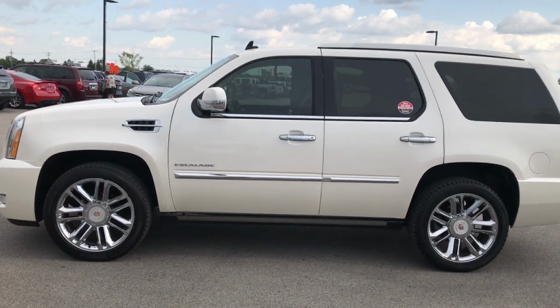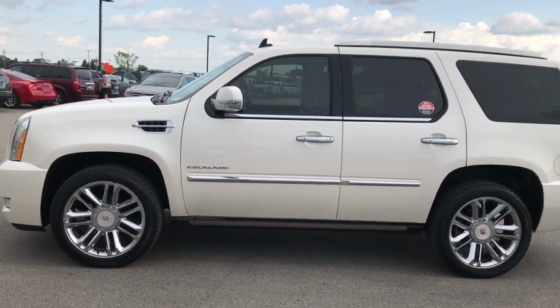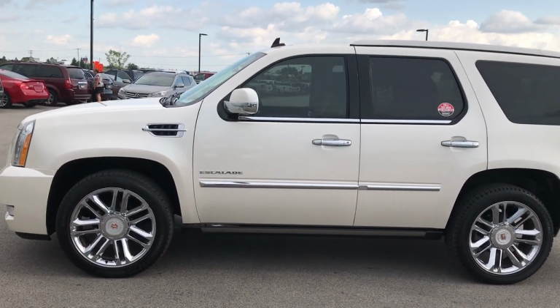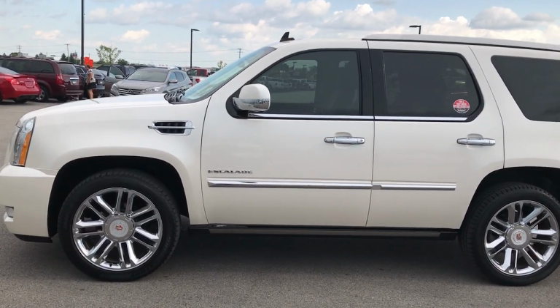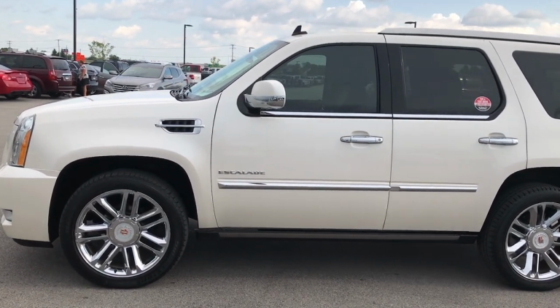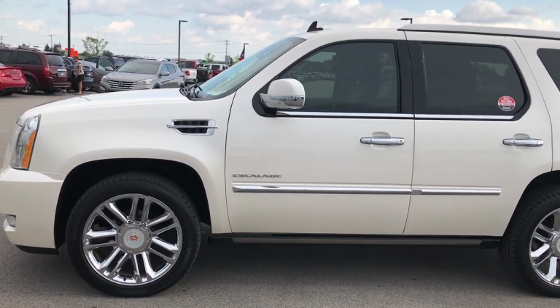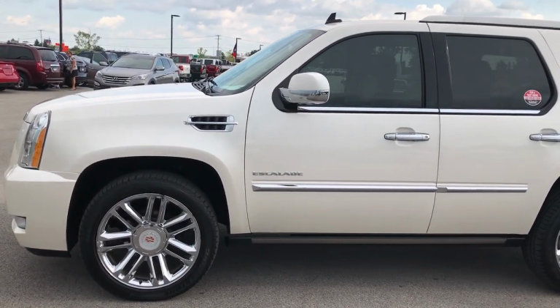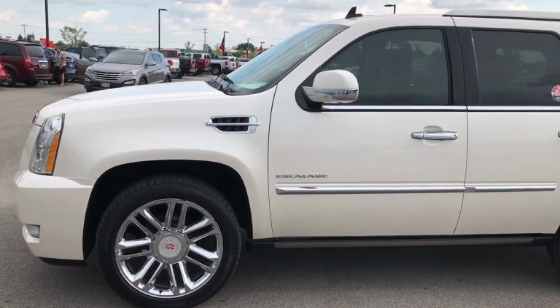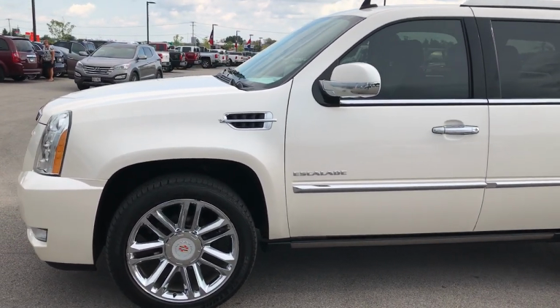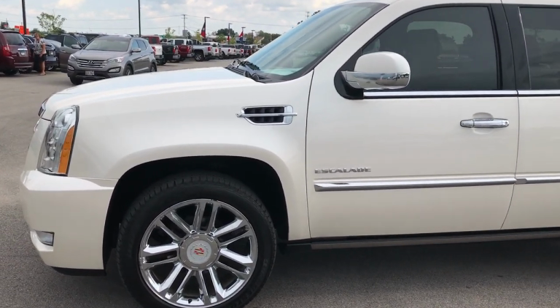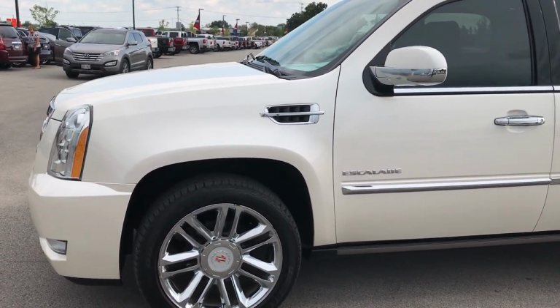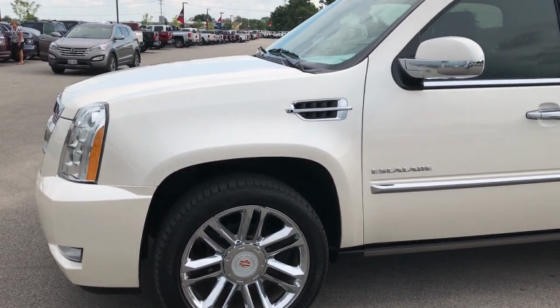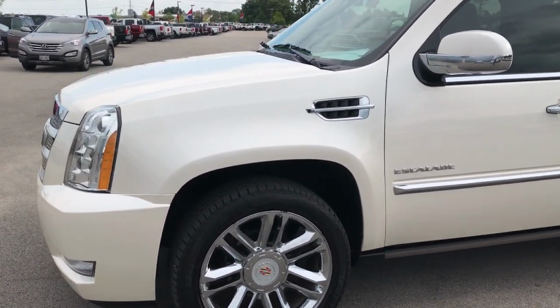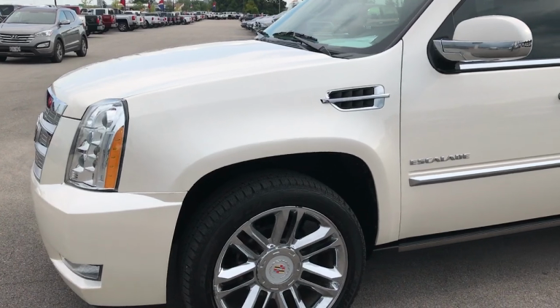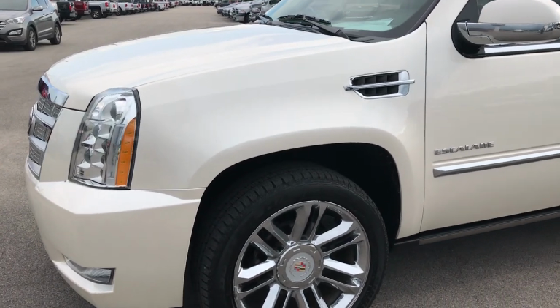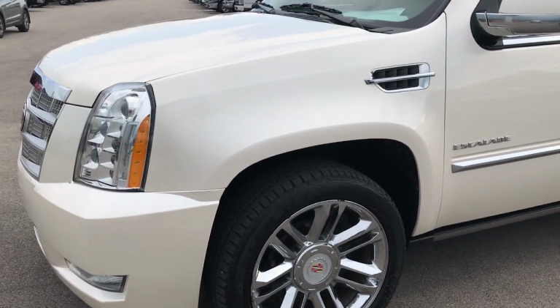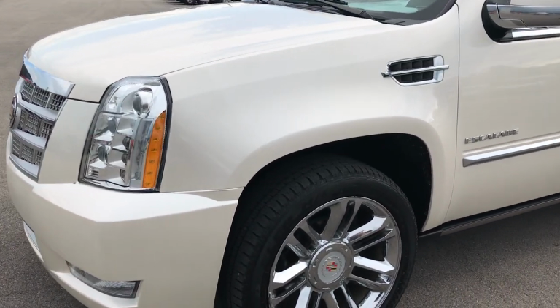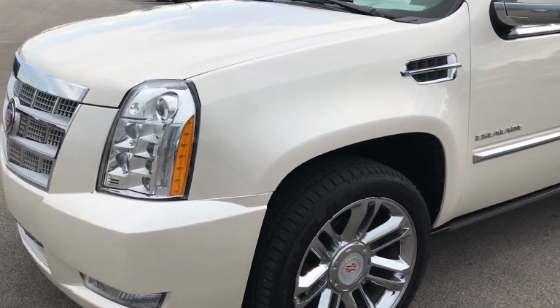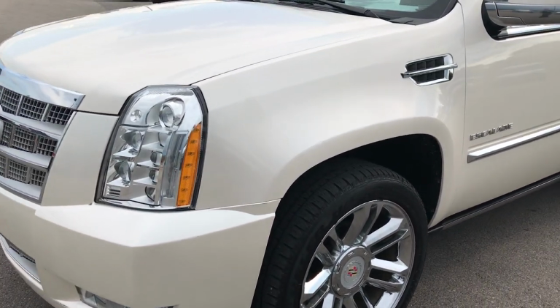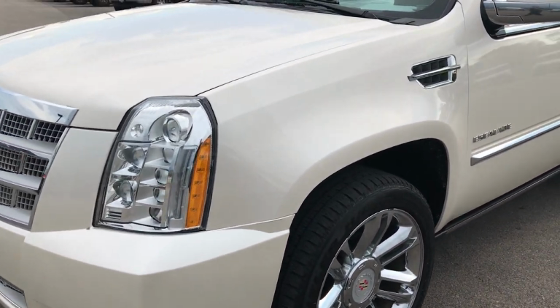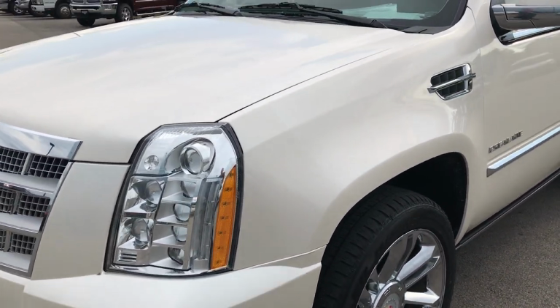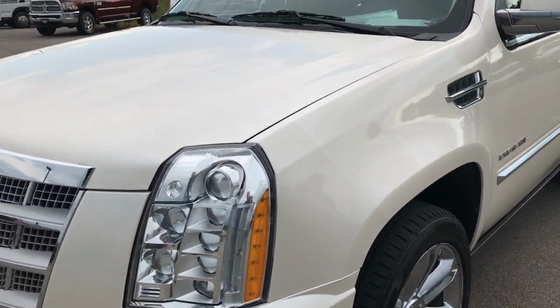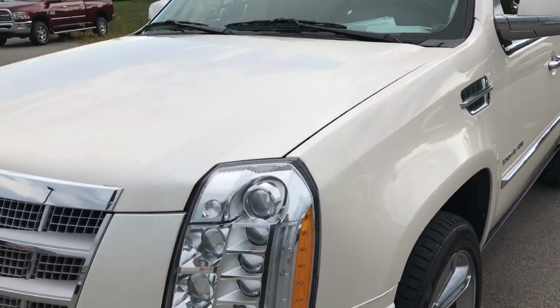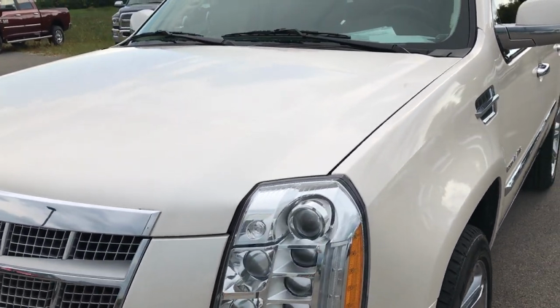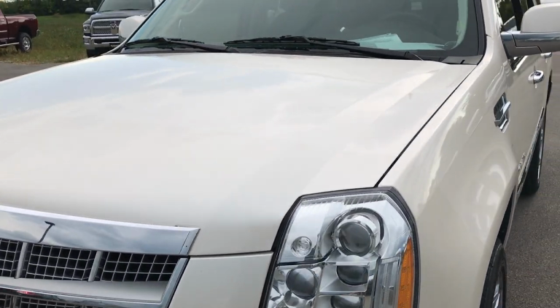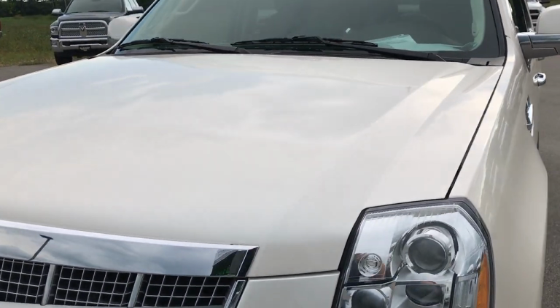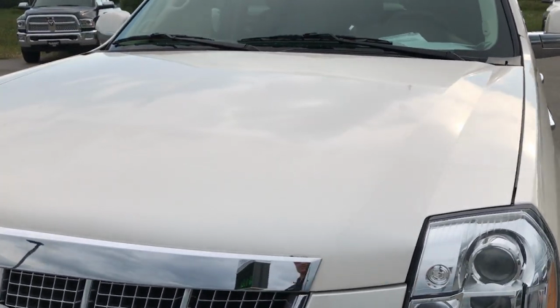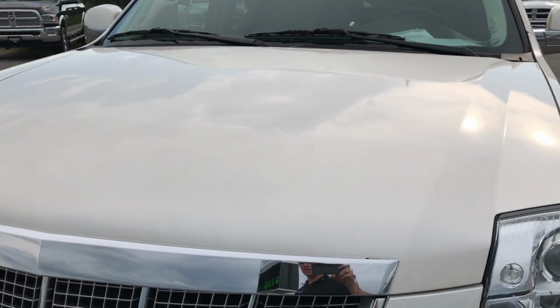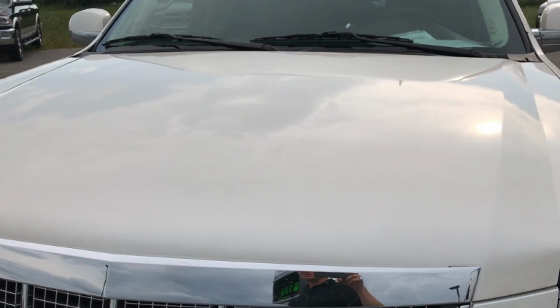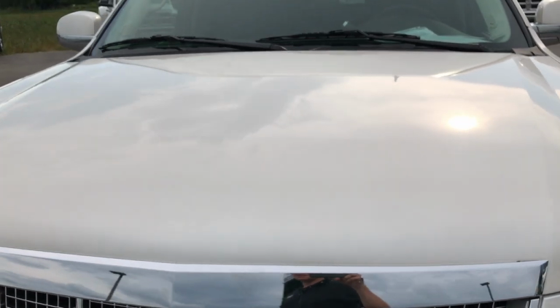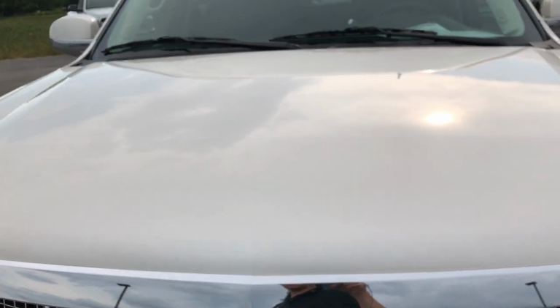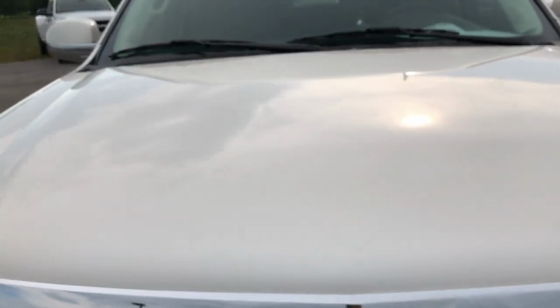This is stock number 9158, a 2013 Cadillac Escalade Platinum Edition. This vehicle has the 6.2 liter V8 motor.